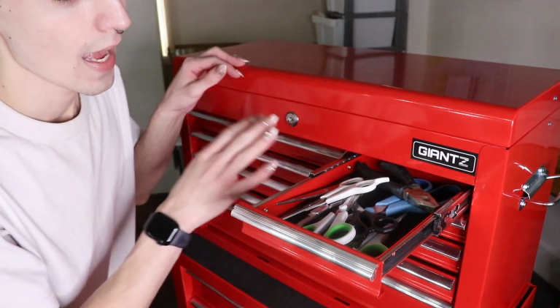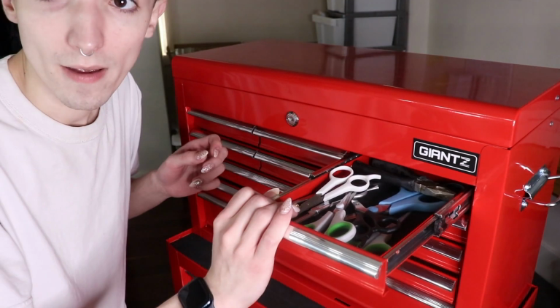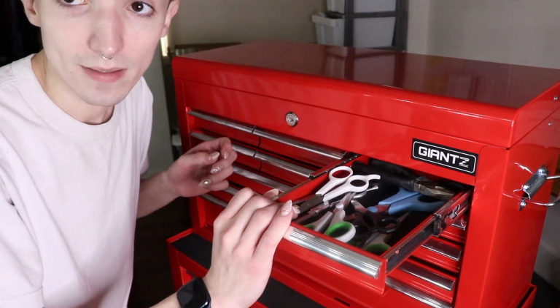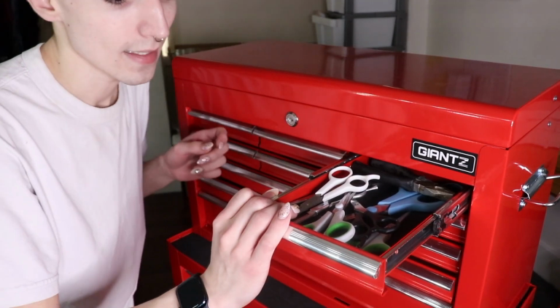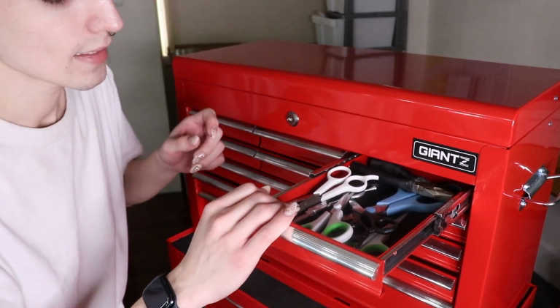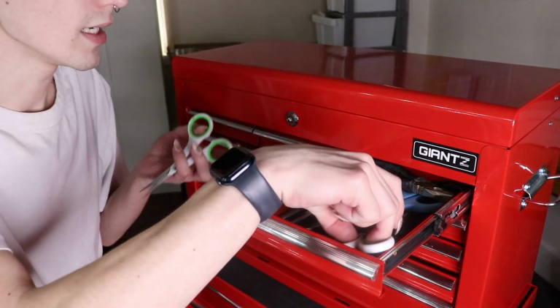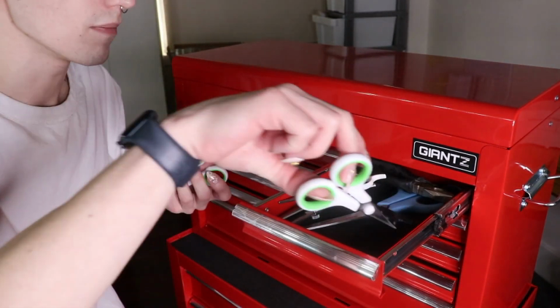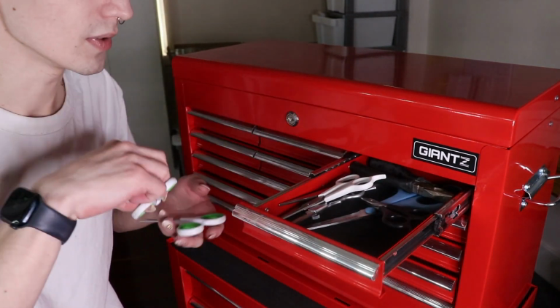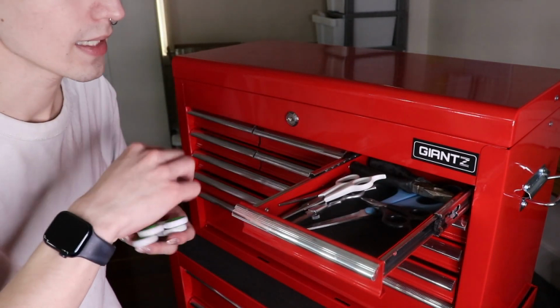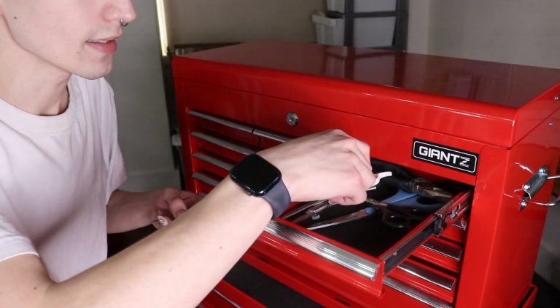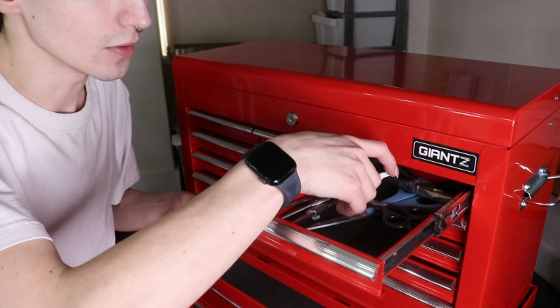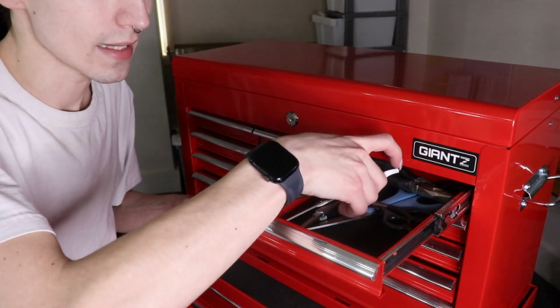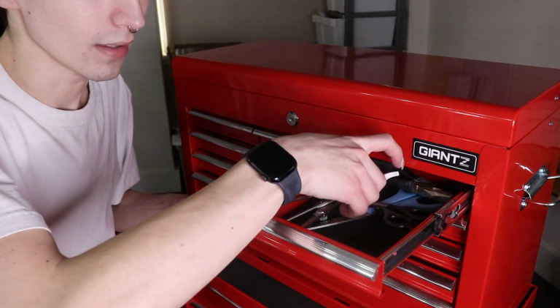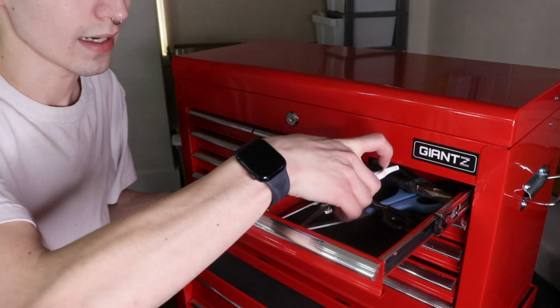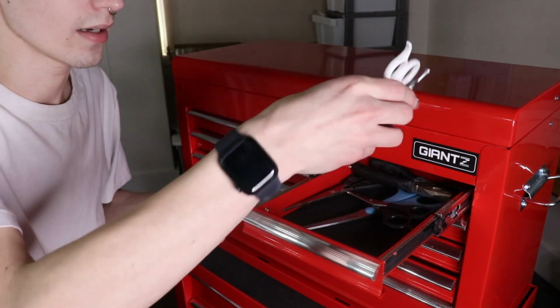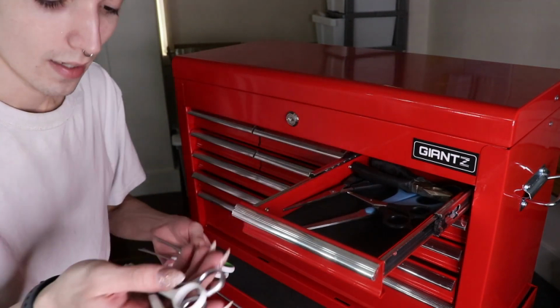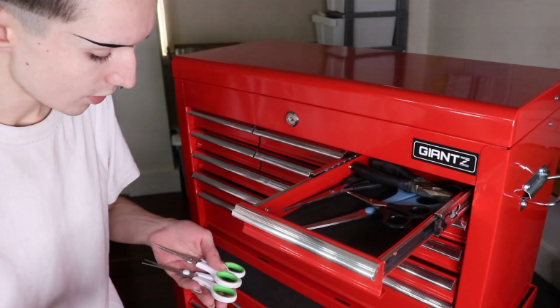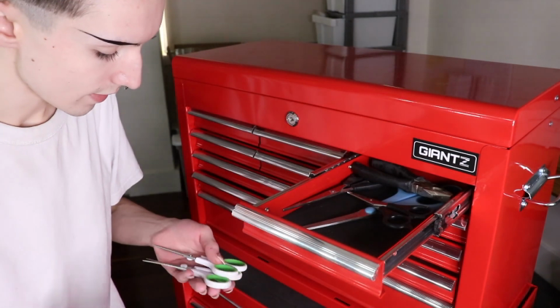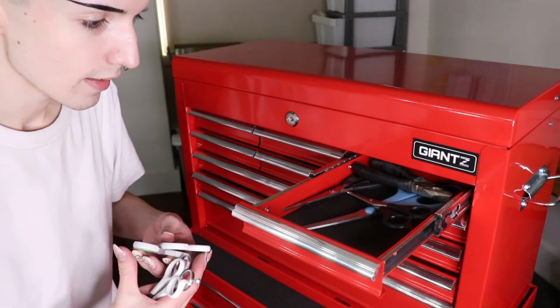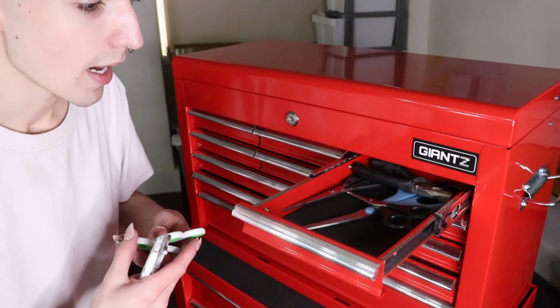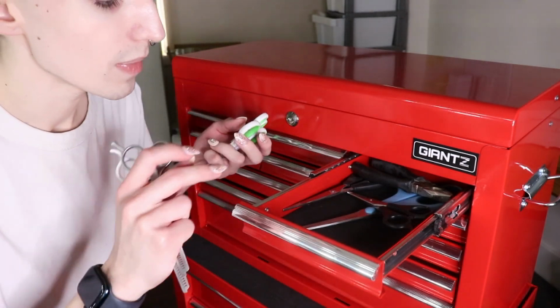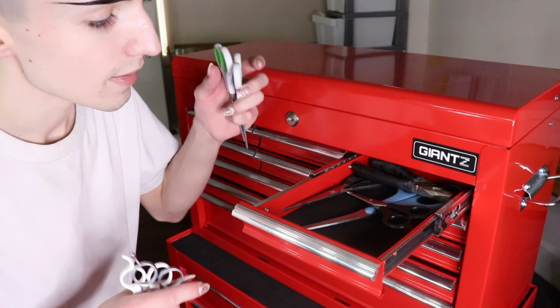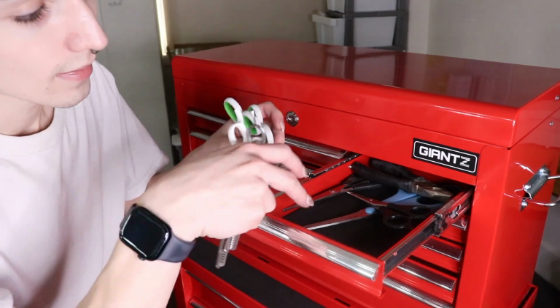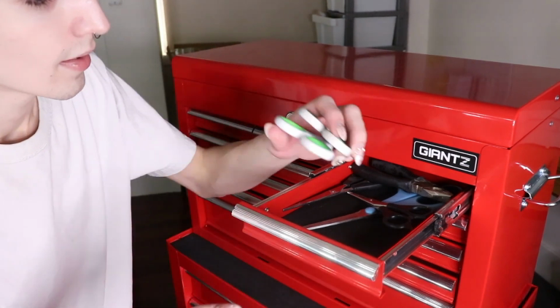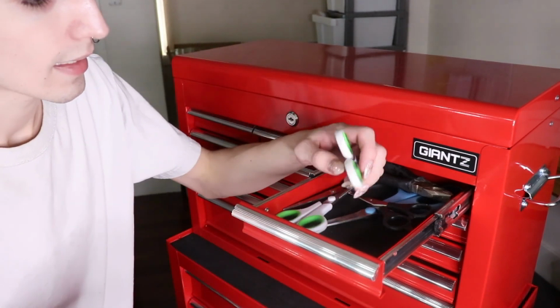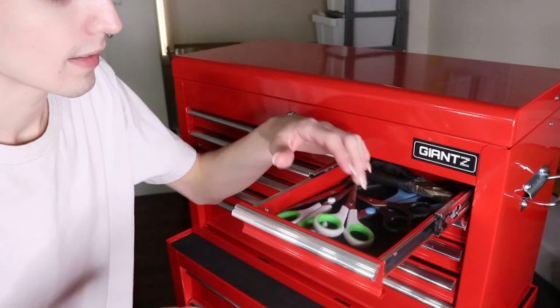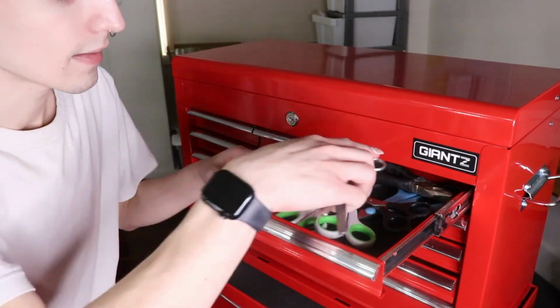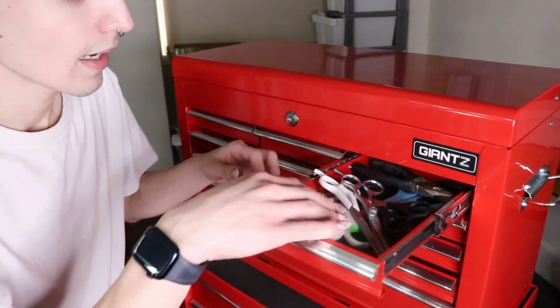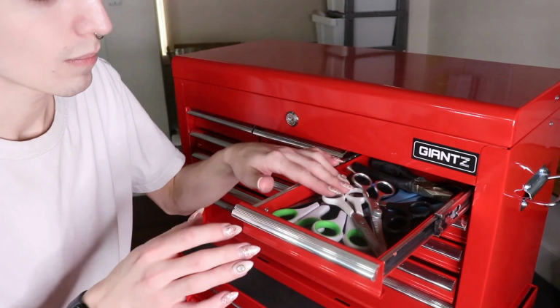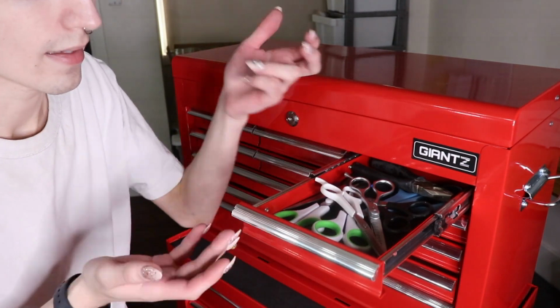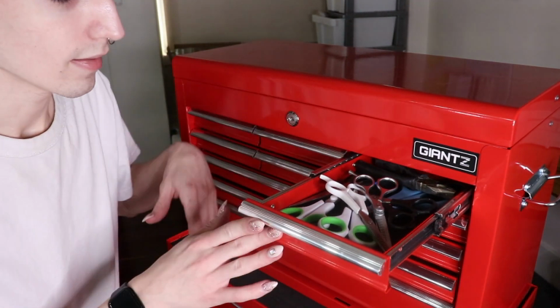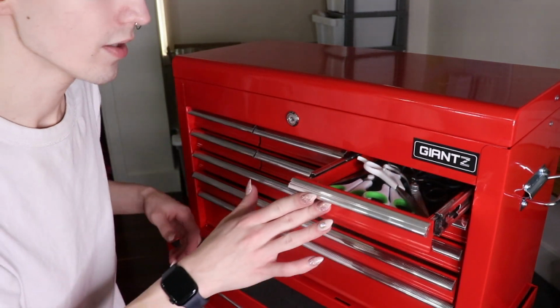Then I have all my different scissors. You need multiple different pairs of scissors for anything in here. Thinning shears, all-purpose scissors, hair cutting scissors, and pliers because why not?